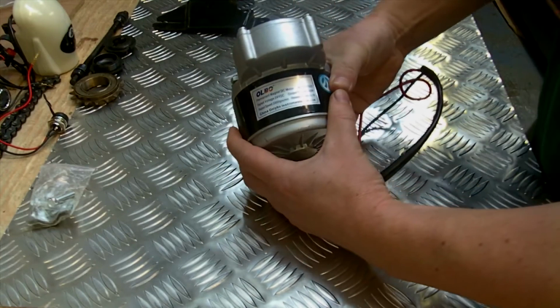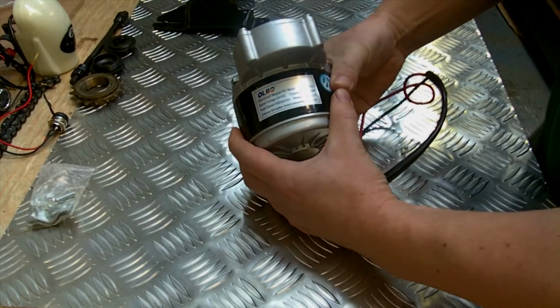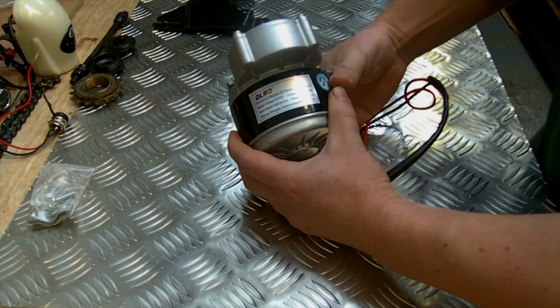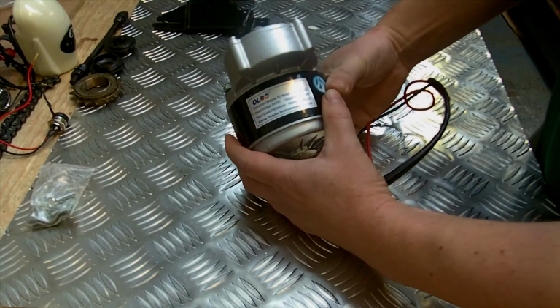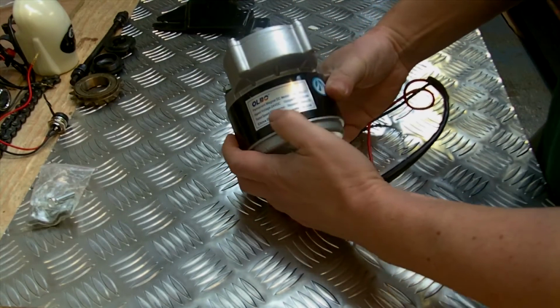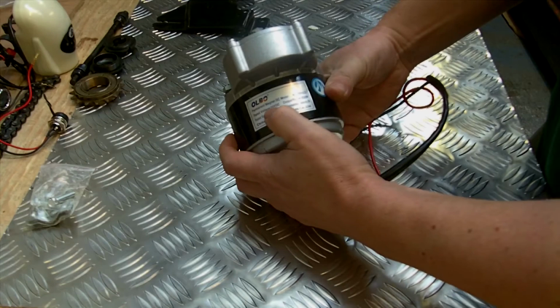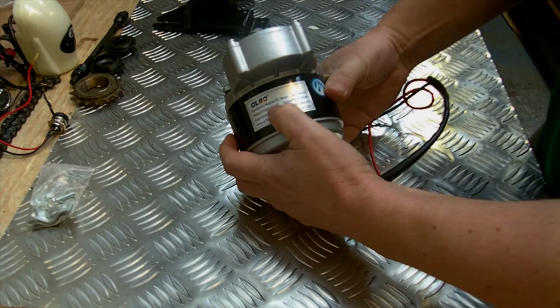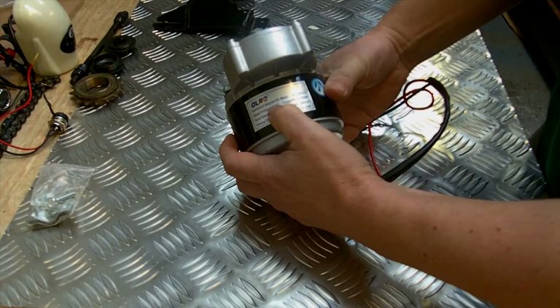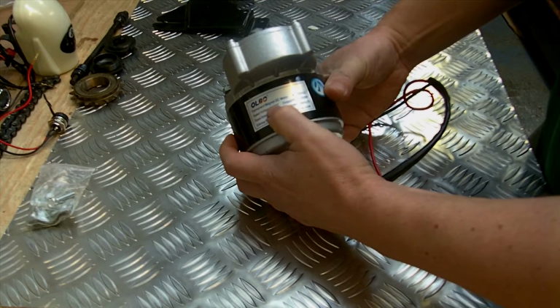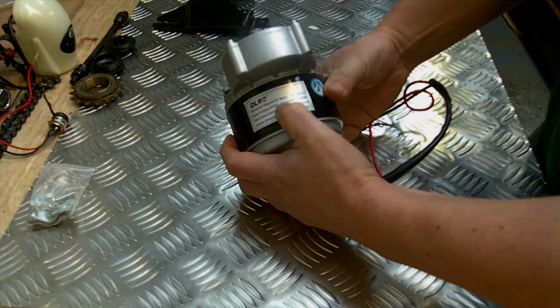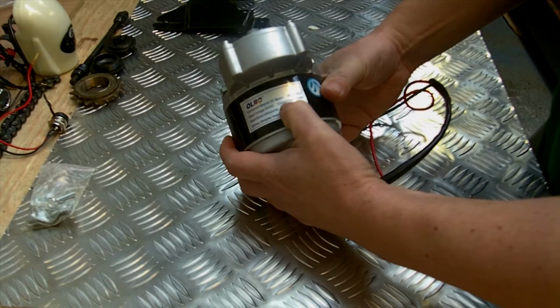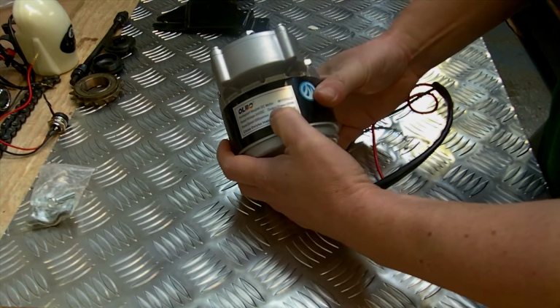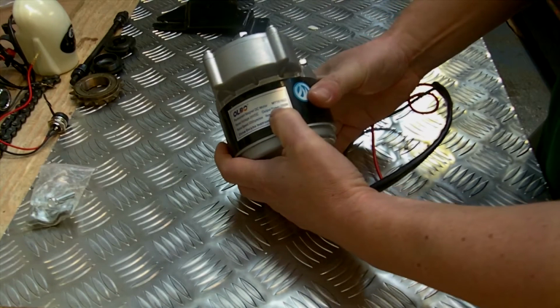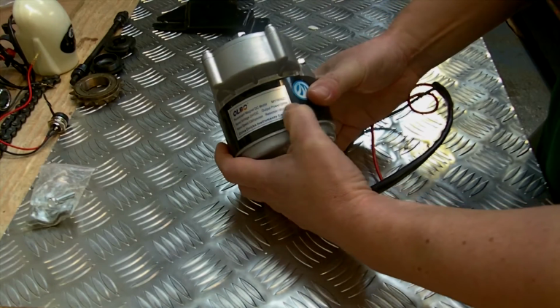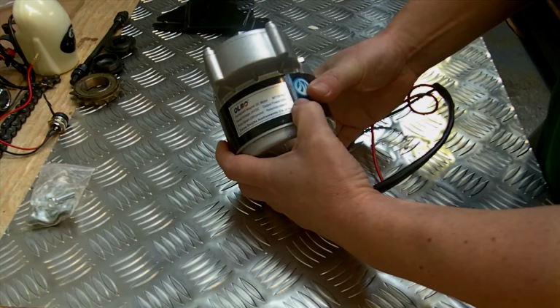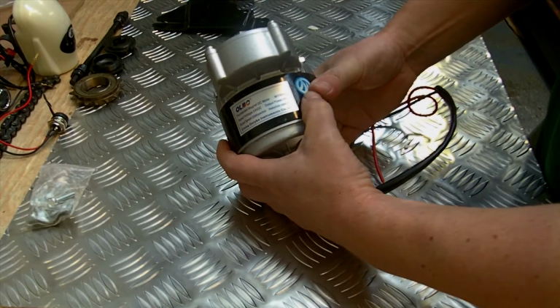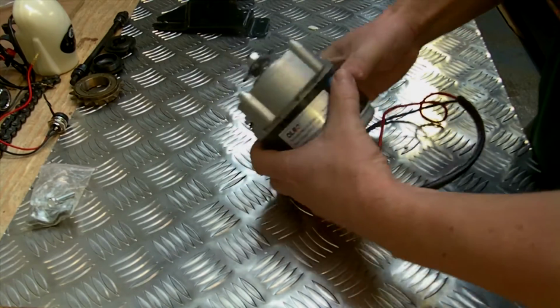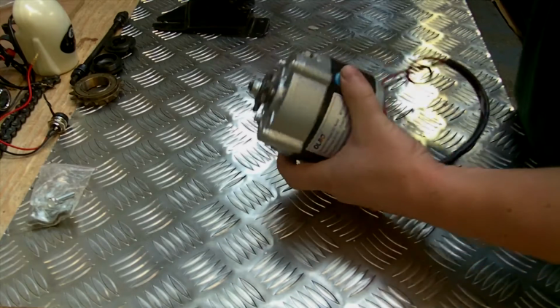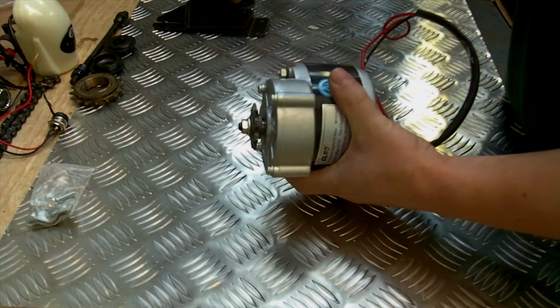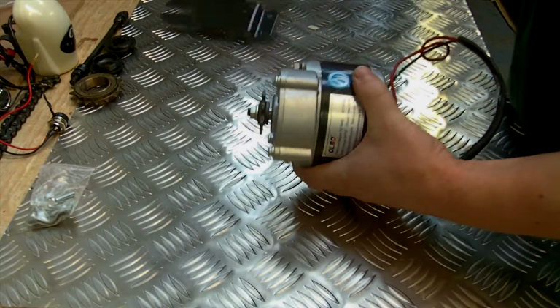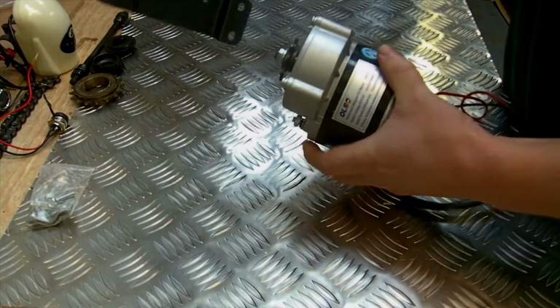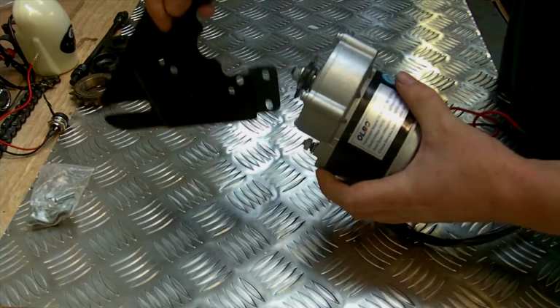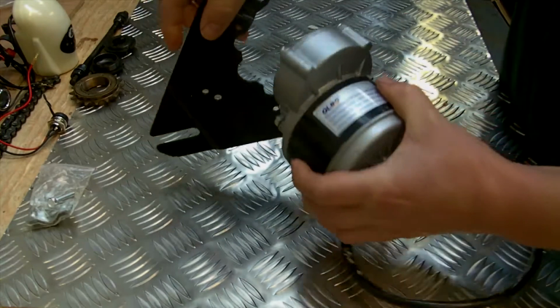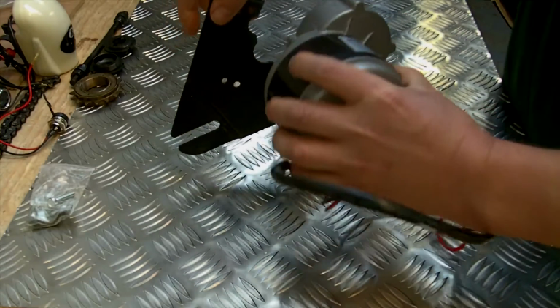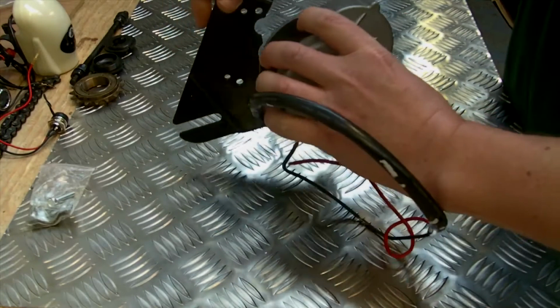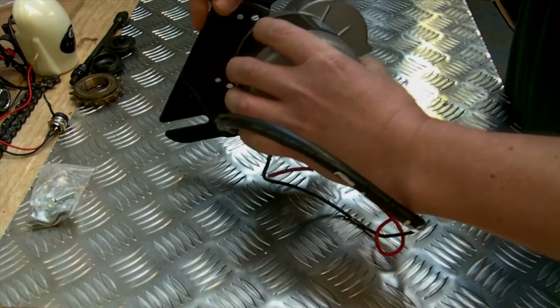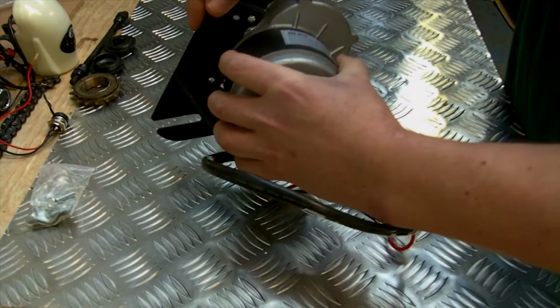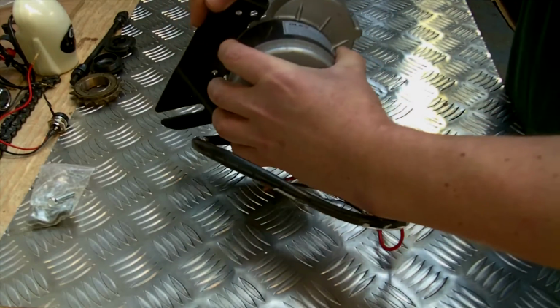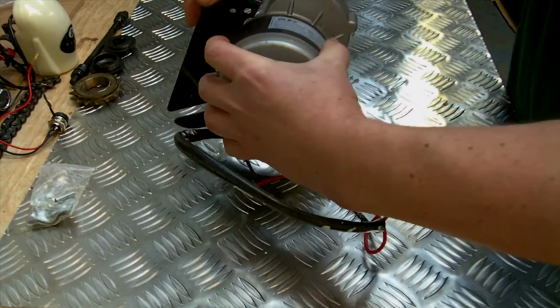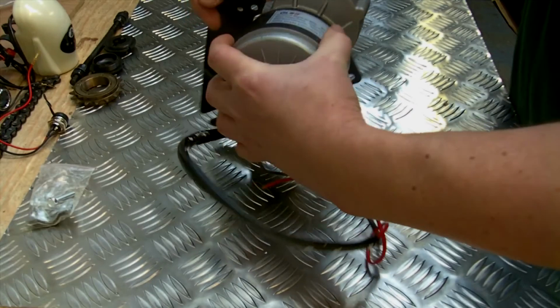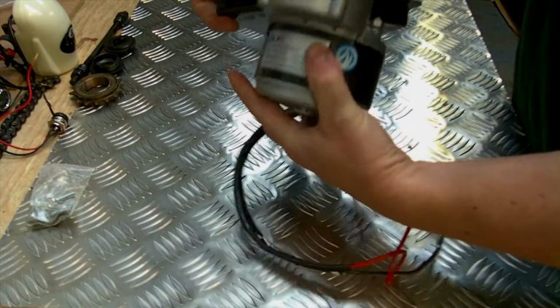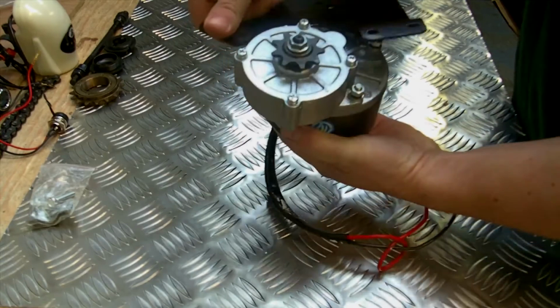This is the motor itself, which attaches to that bracket. We can see it's 24 volt direct current, which means it has to be a battery, and the output is 250 watts. Once your bracket is in place, the motor fits in place here.